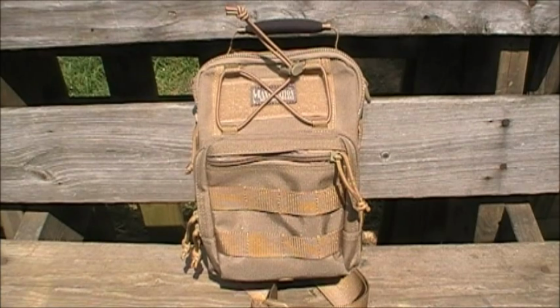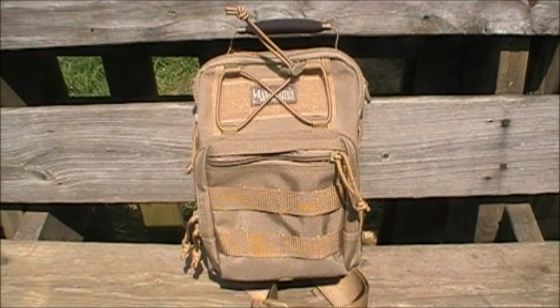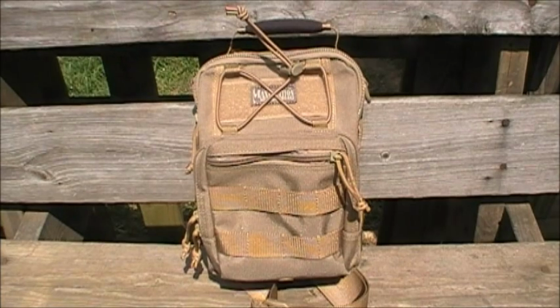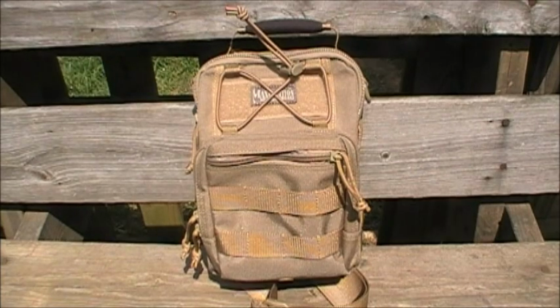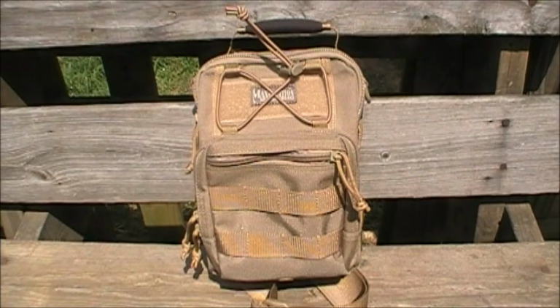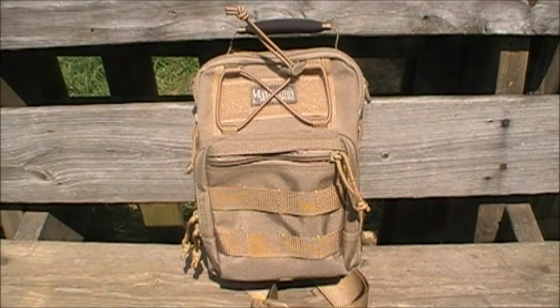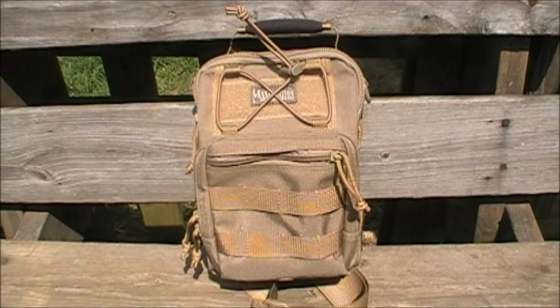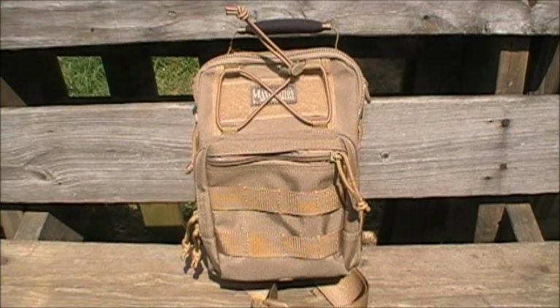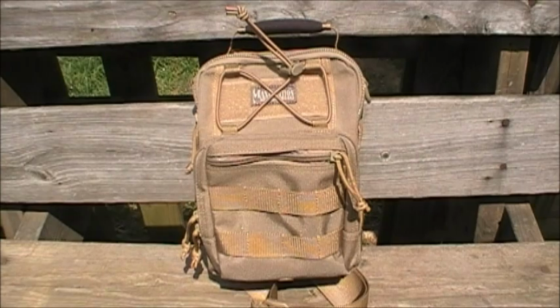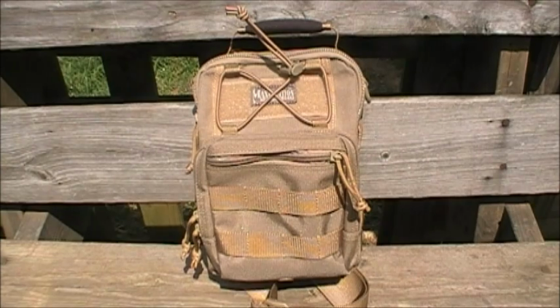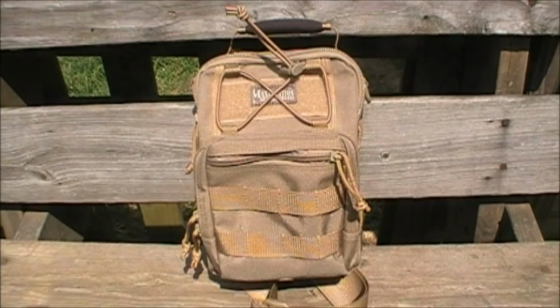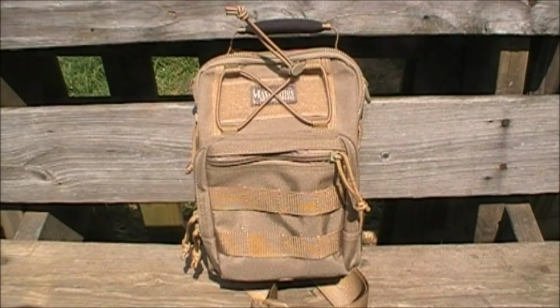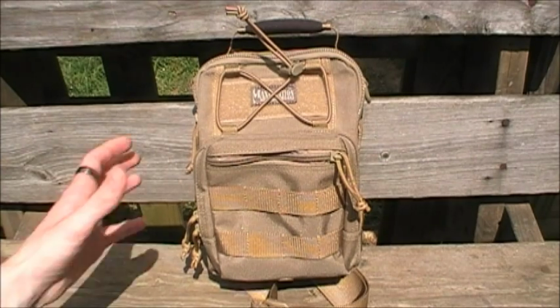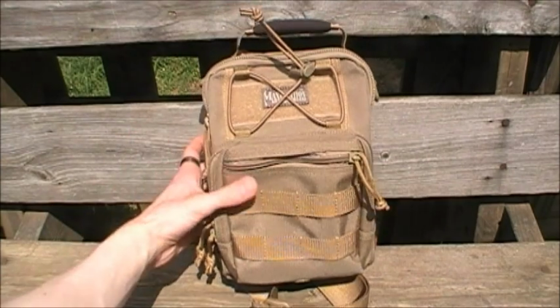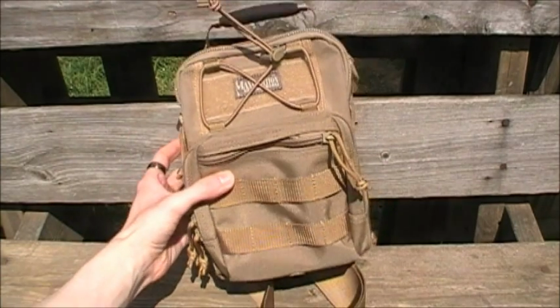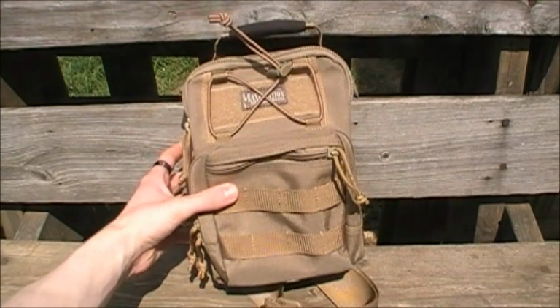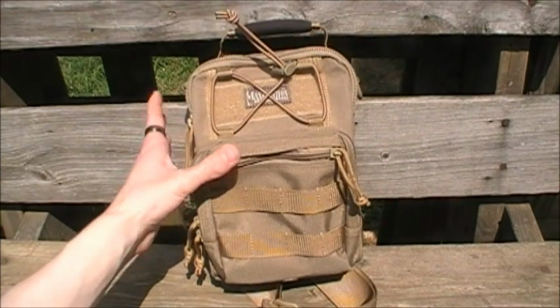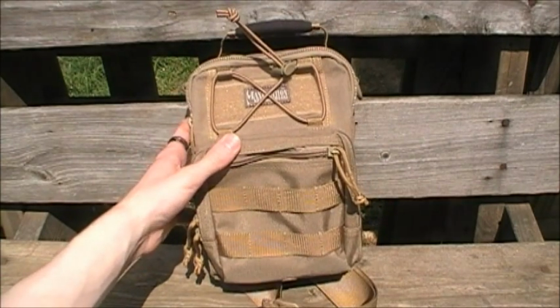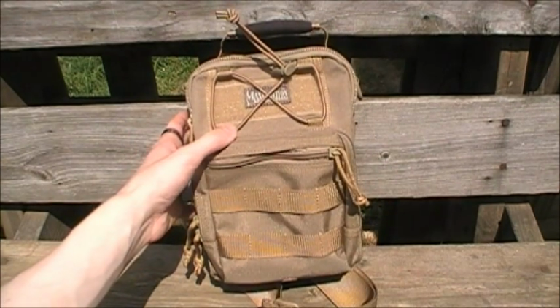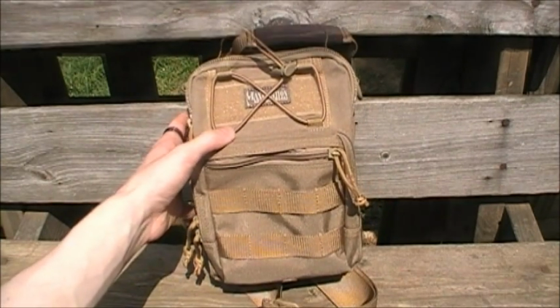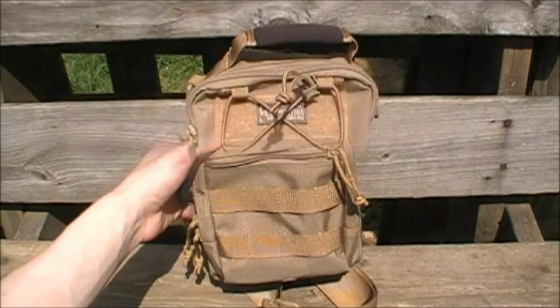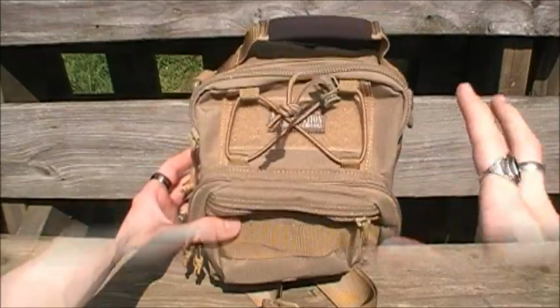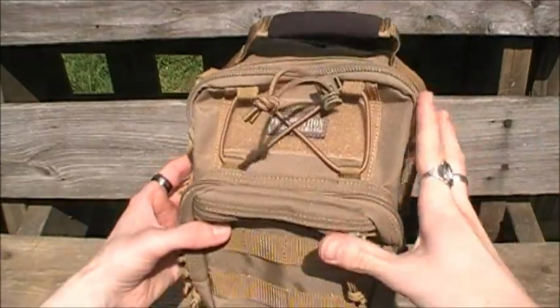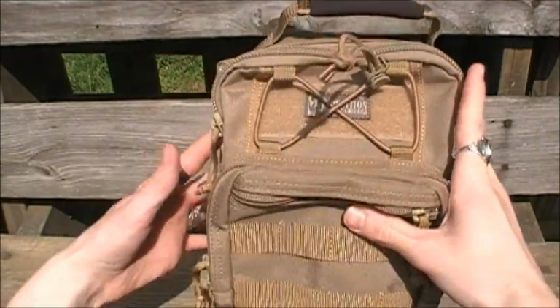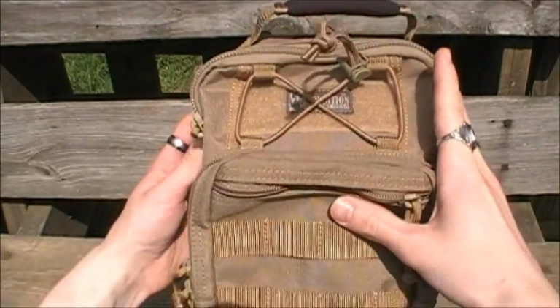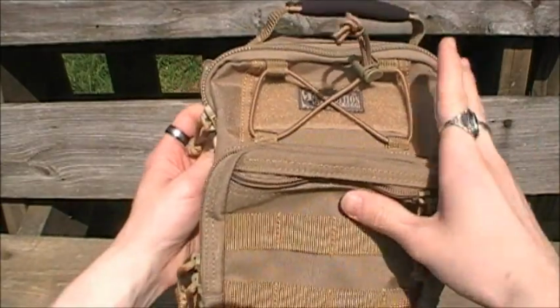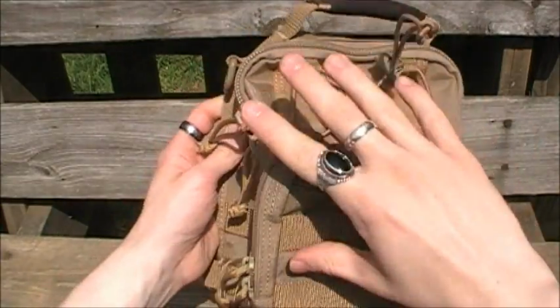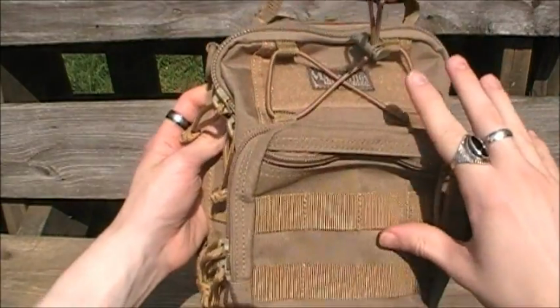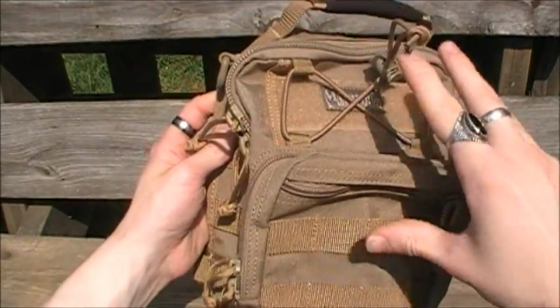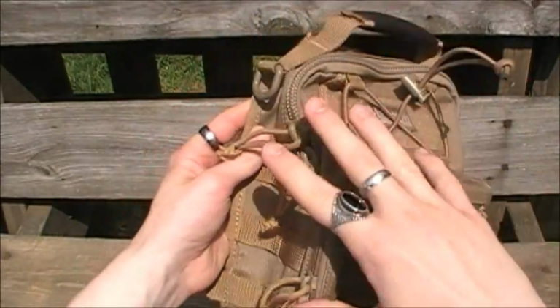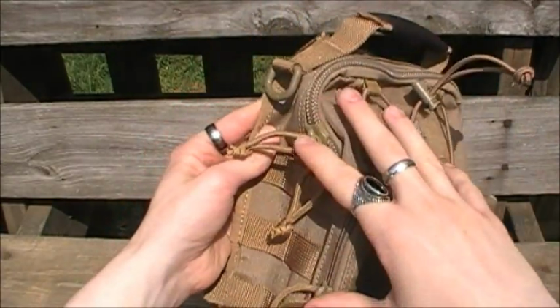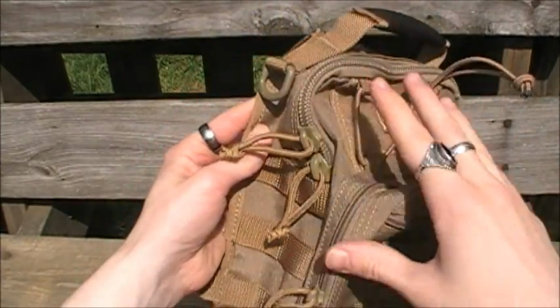Hey guys, how y'all doing out there? I have another fantastic piece of gear to review for you guys. This is the Maxpedition Remora Gear Slinger. Let's take a look. The entire bag is made of 1000 denier lightweight ballistic nylon.